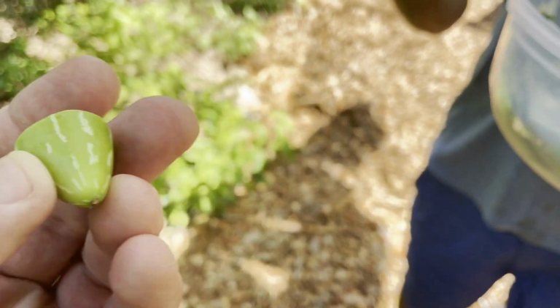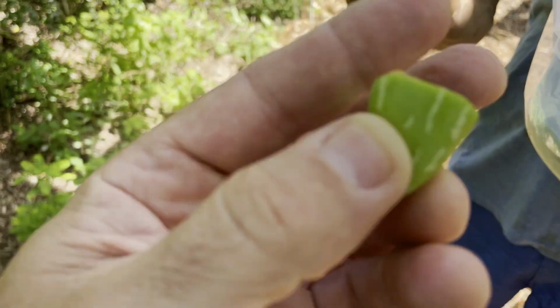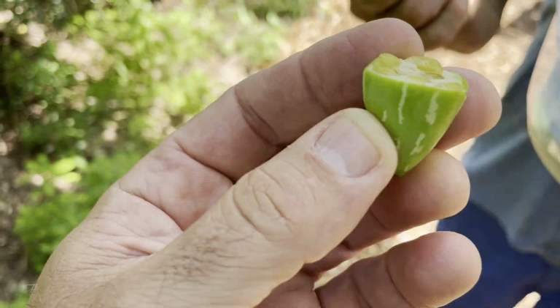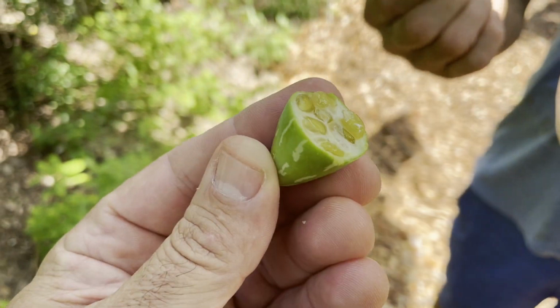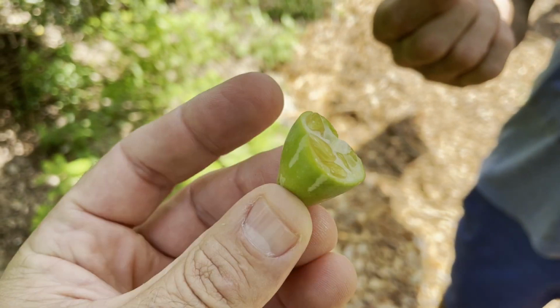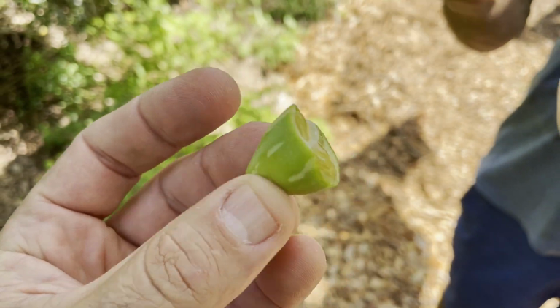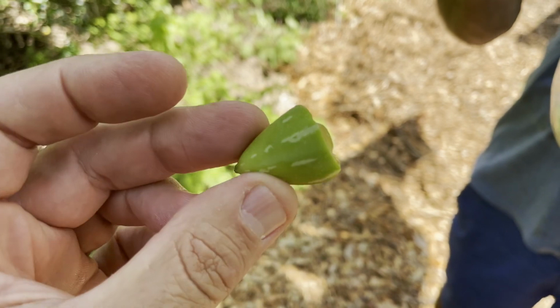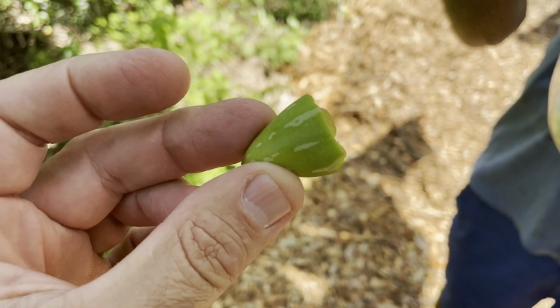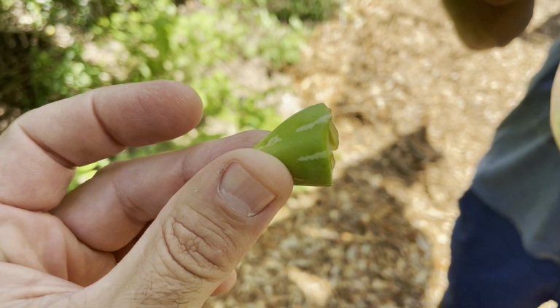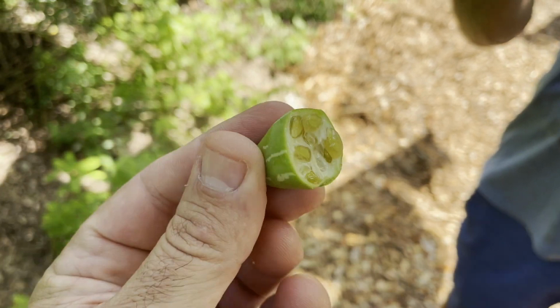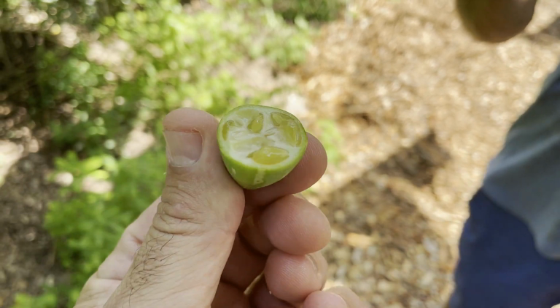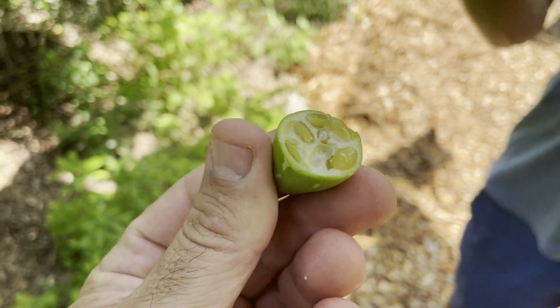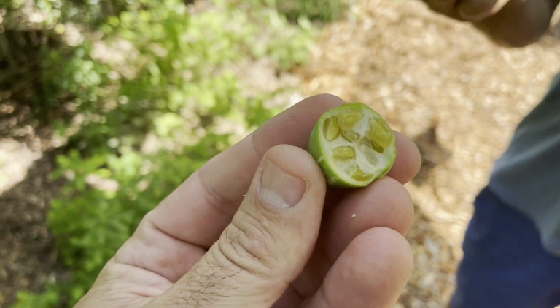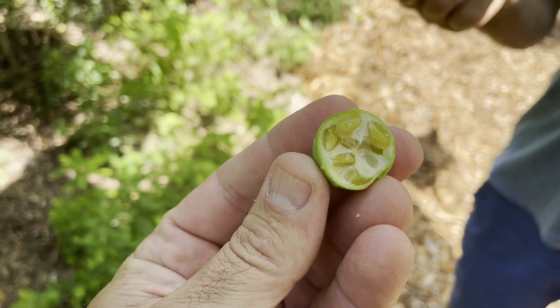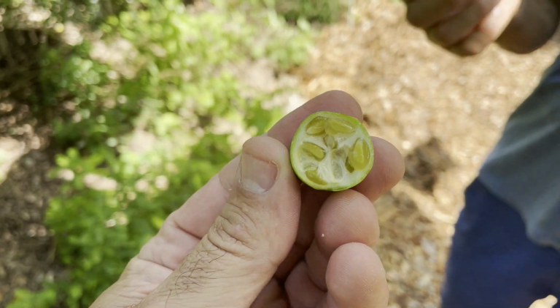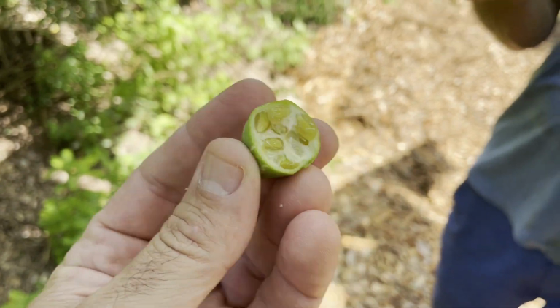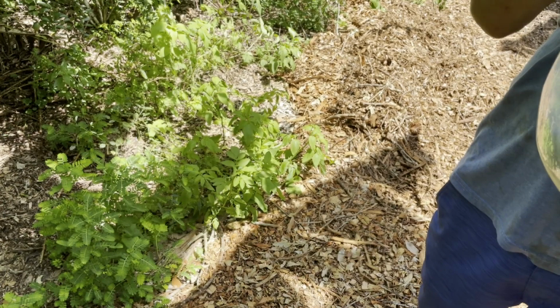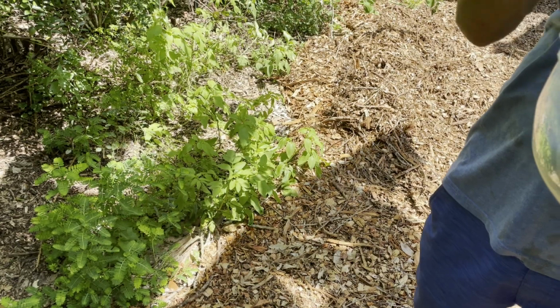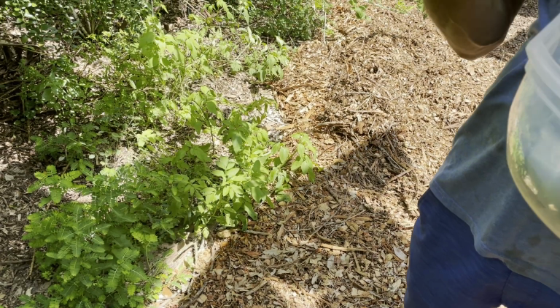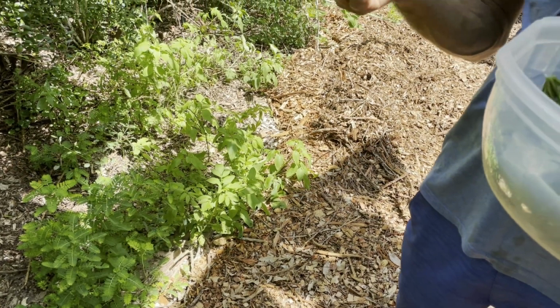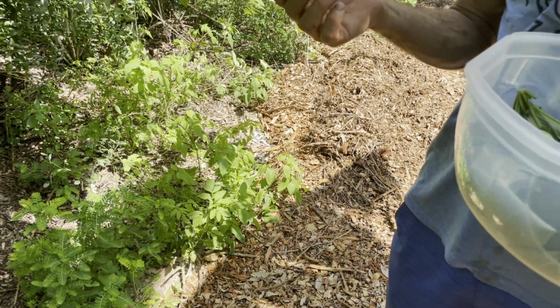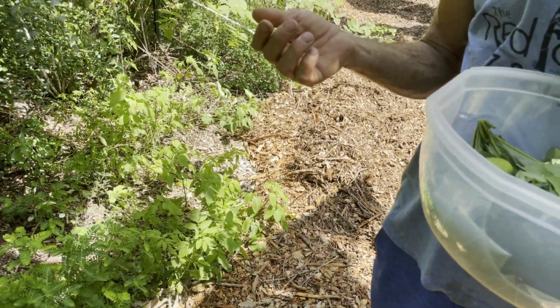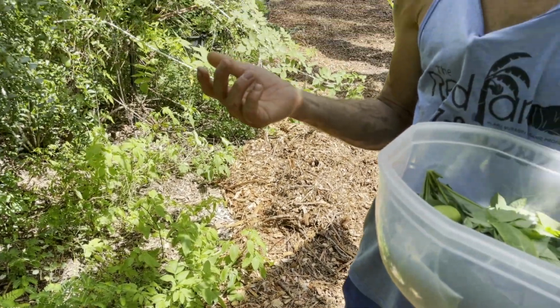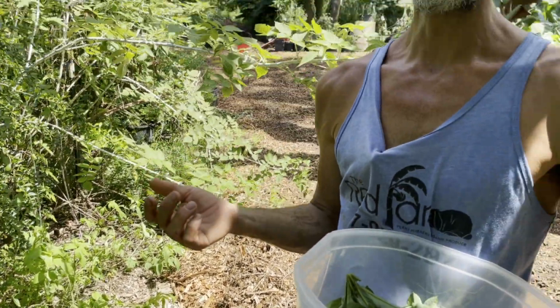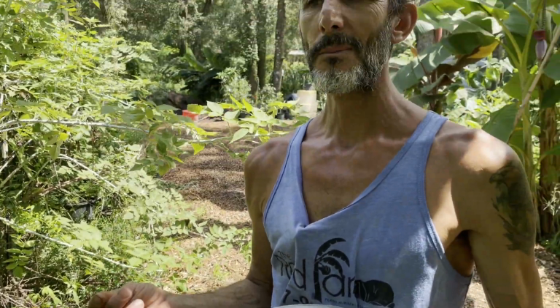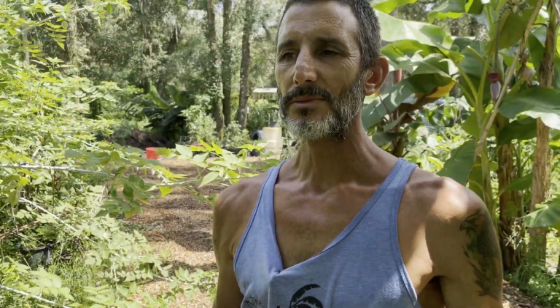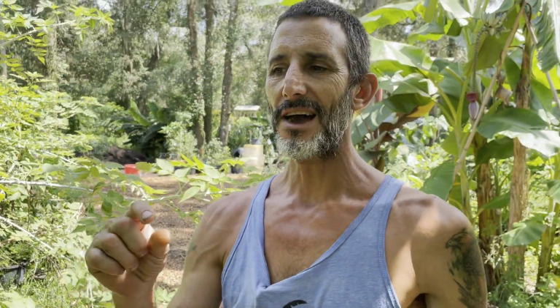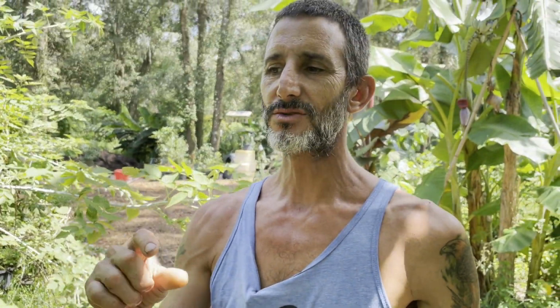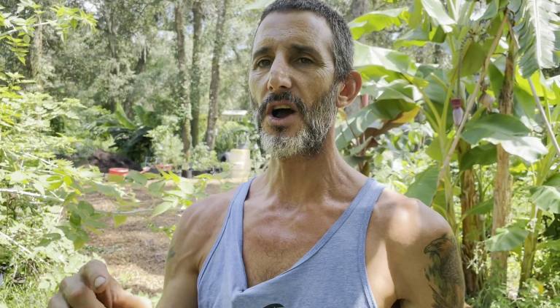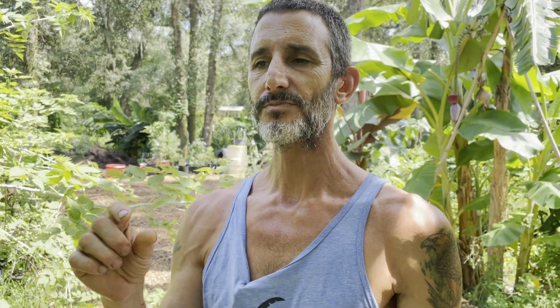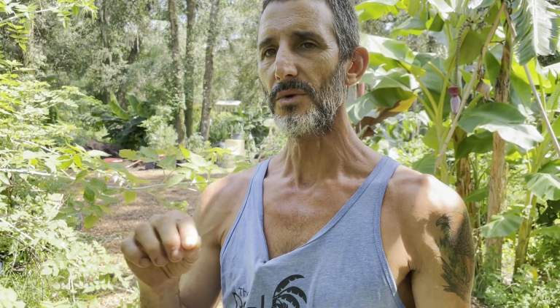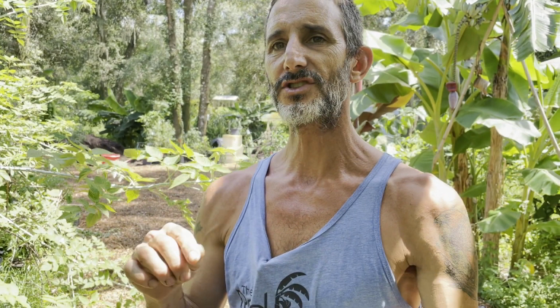Just eat the whole thing? Yeah, it's like a cucumber right now. But notice — no bug pressure. No holes. The cucumbers just get decimated by bugs. So good. Right now, that's really young when they're green inside.